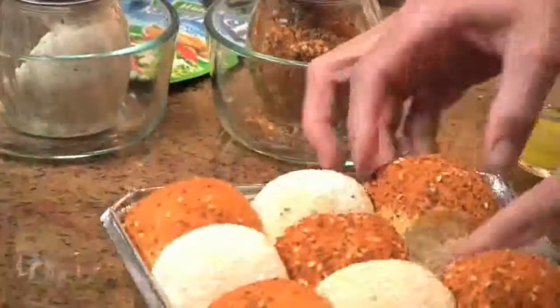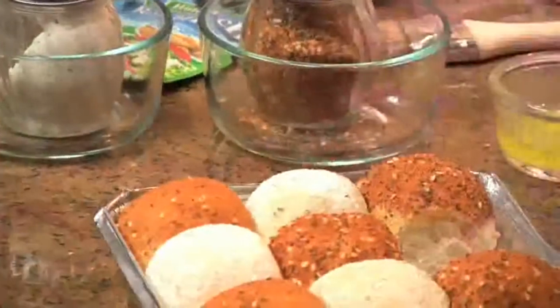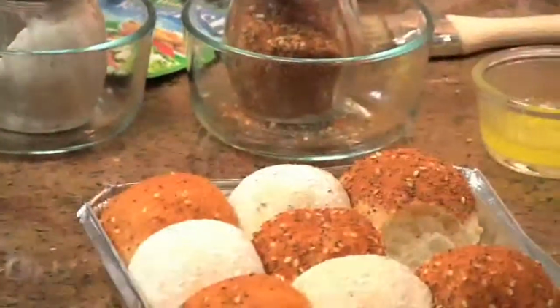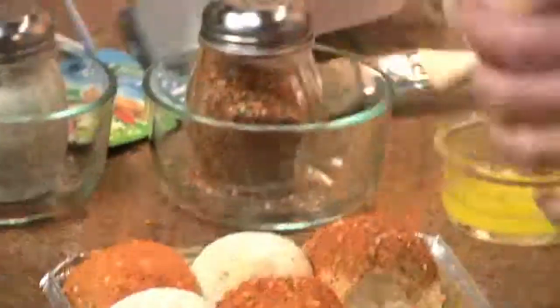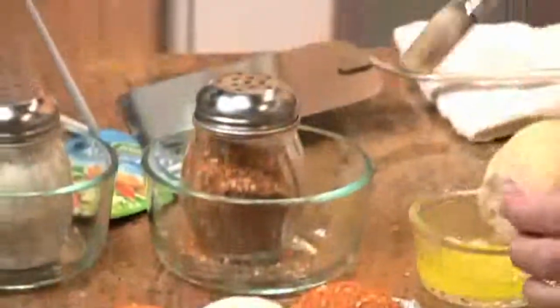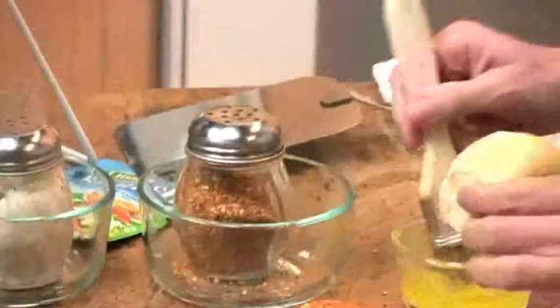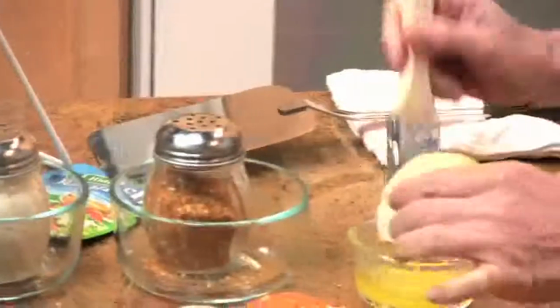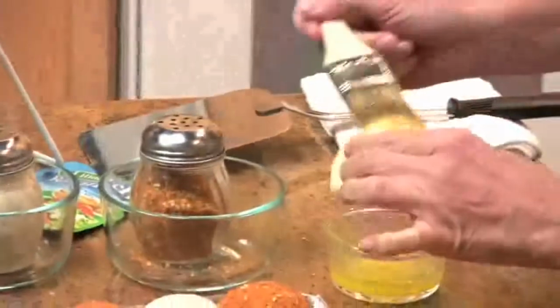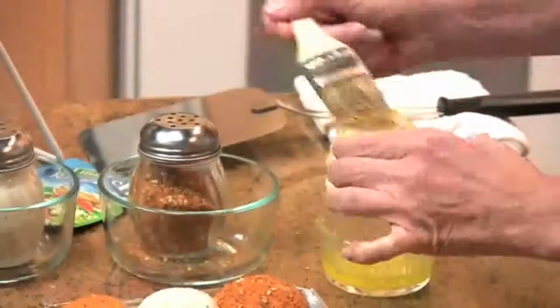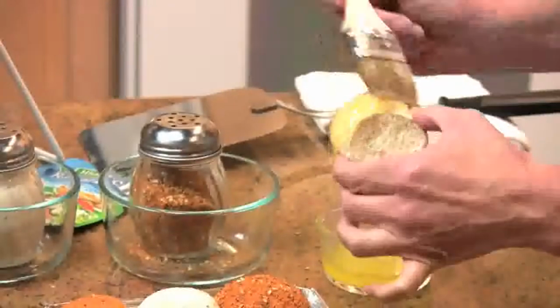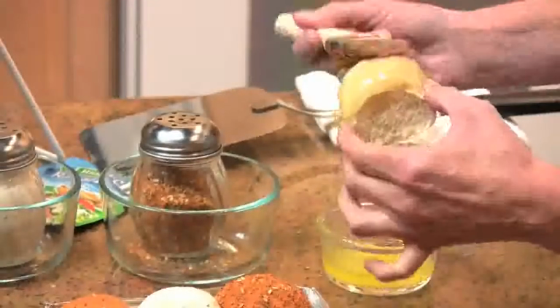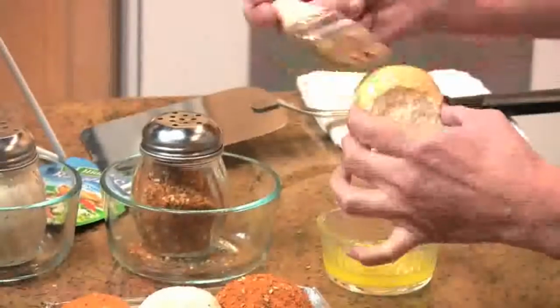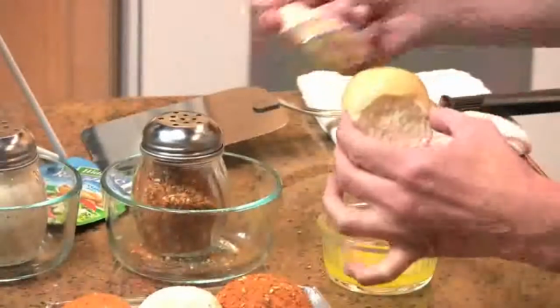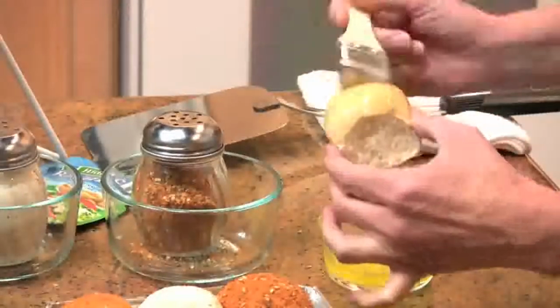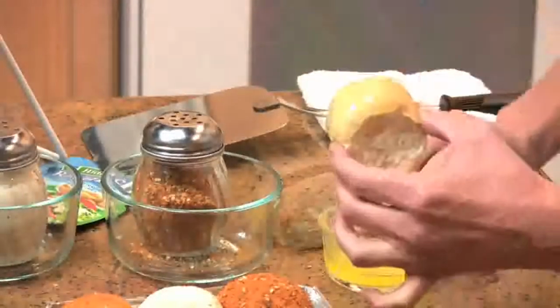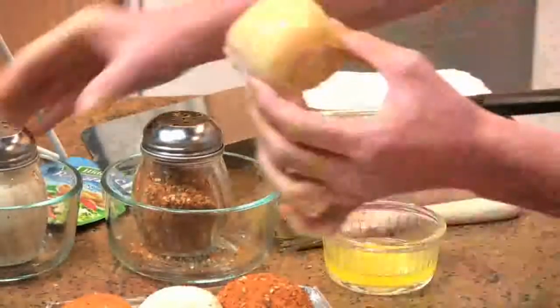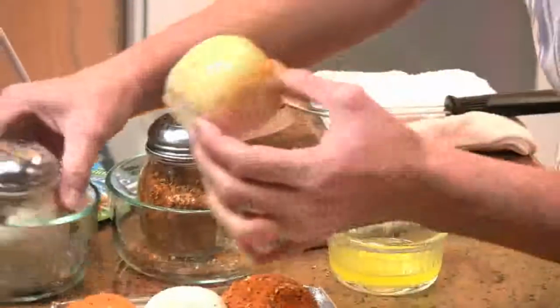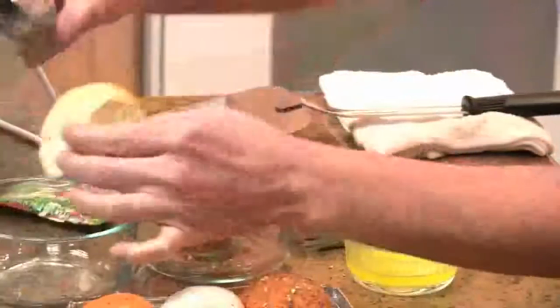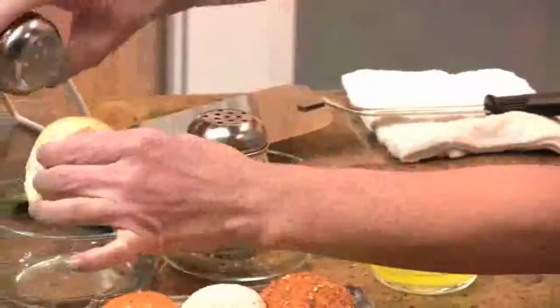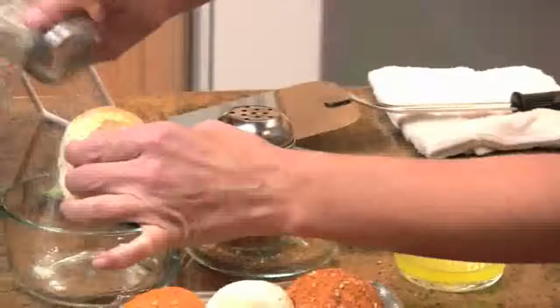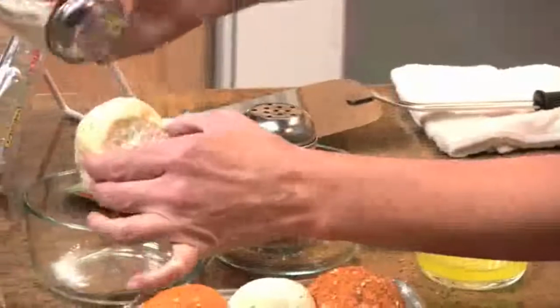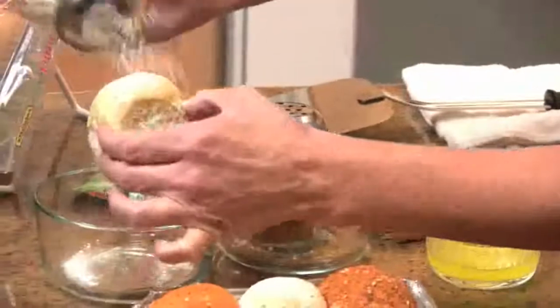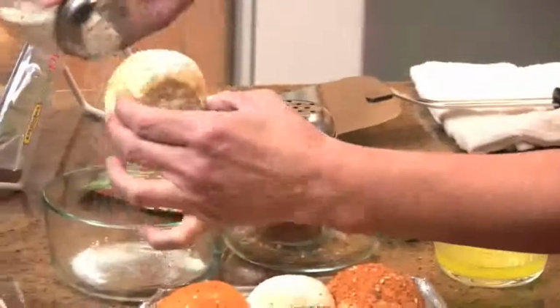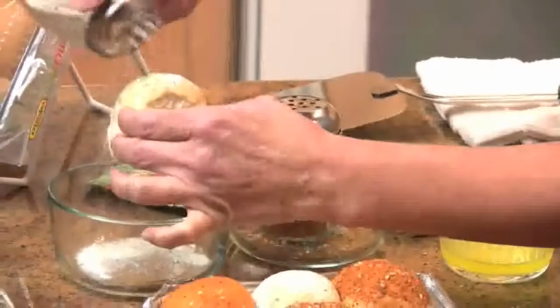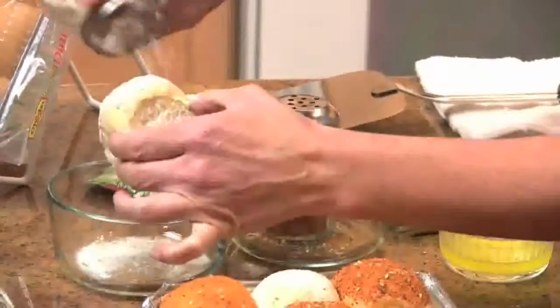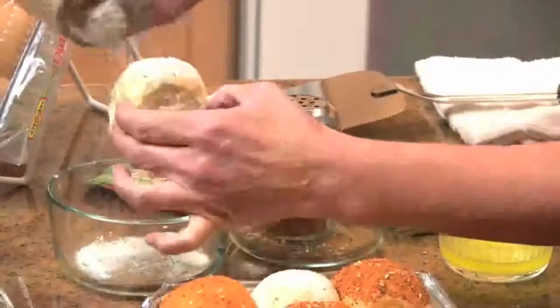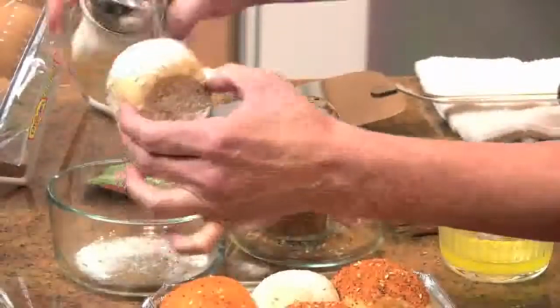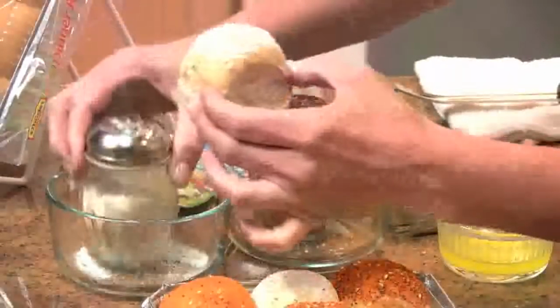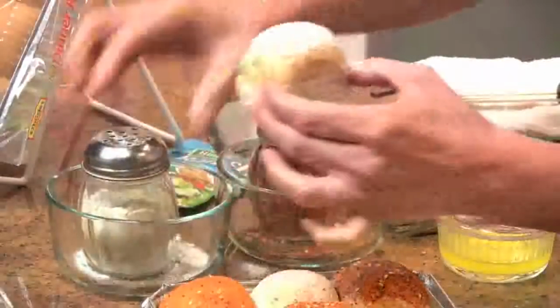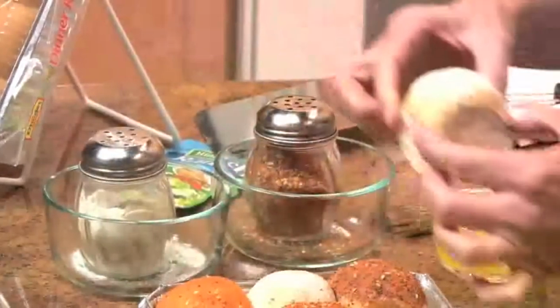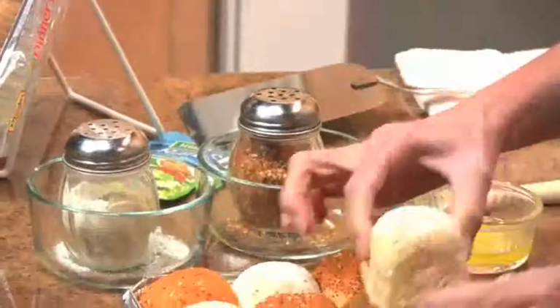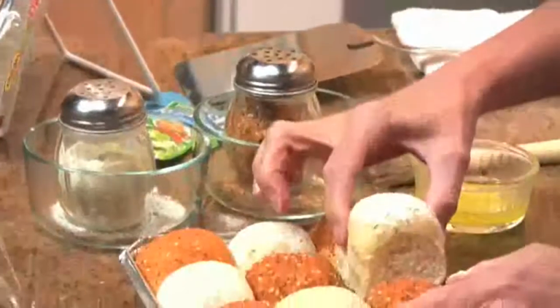I'm also going to do a ranch roll. Brush it with the butter, and this is just dry ranch mix — just the ranch that comes in the packets to make your dressing with. So put that one in there.